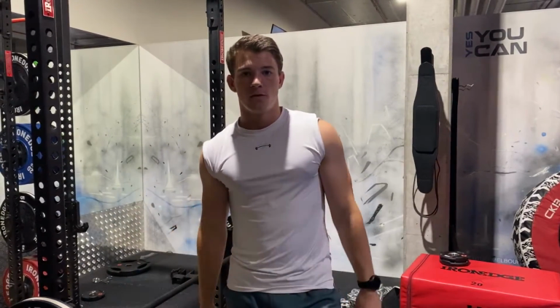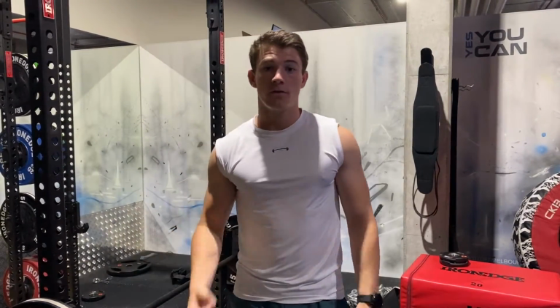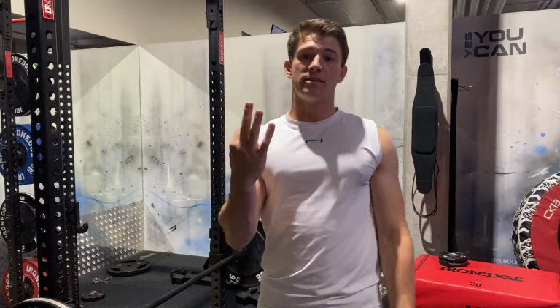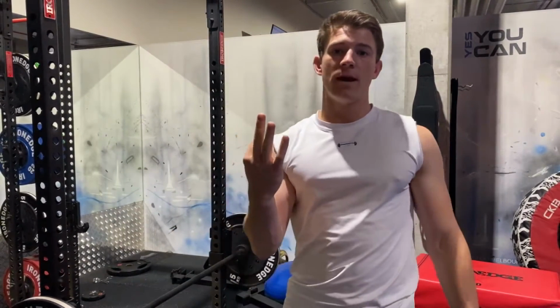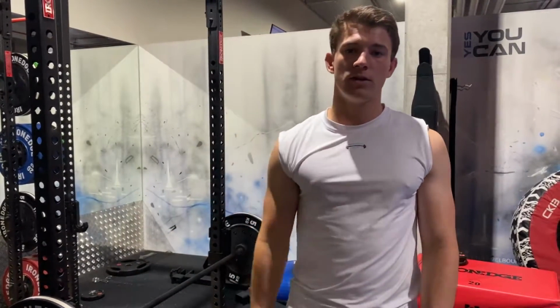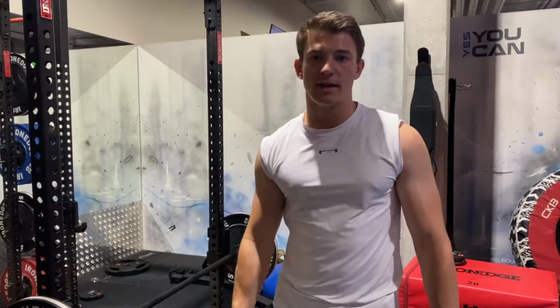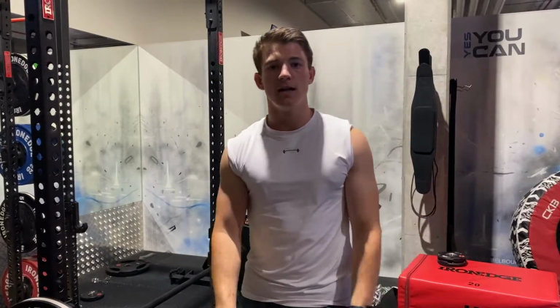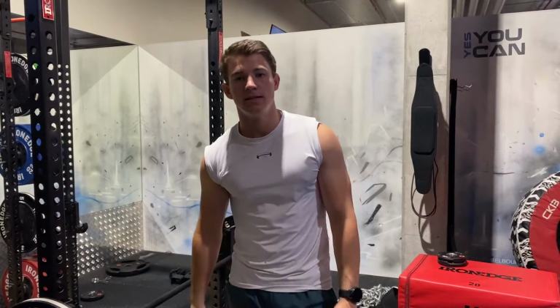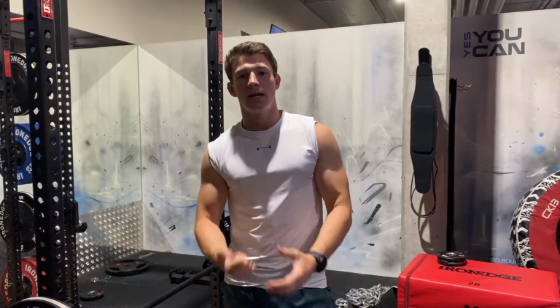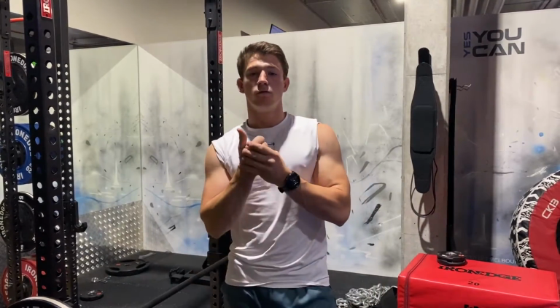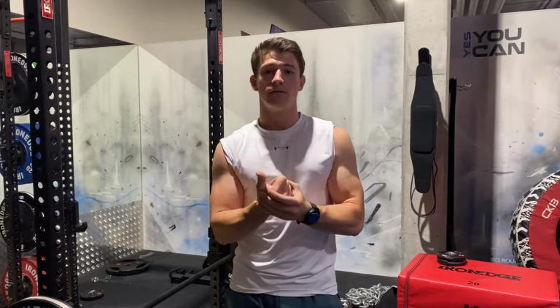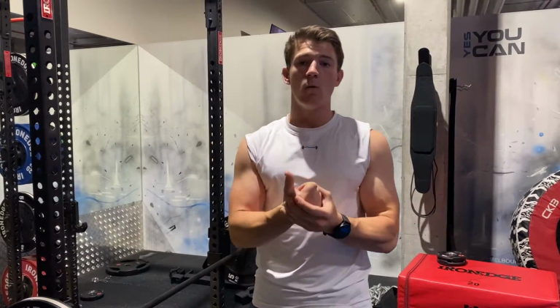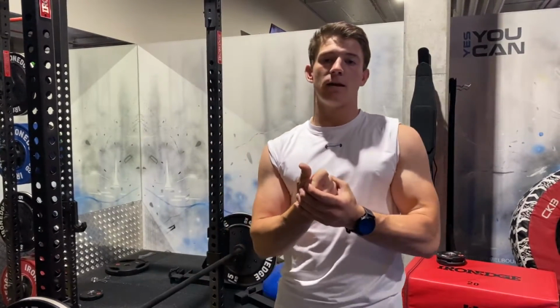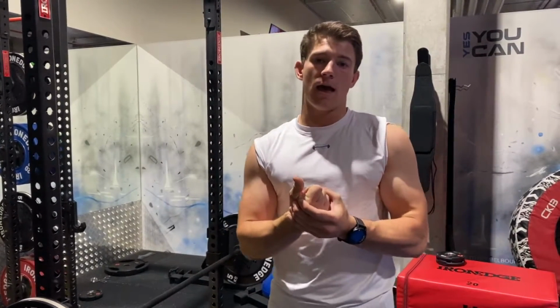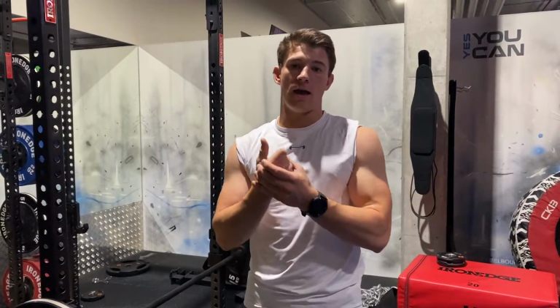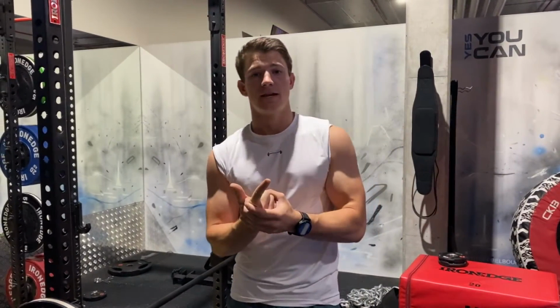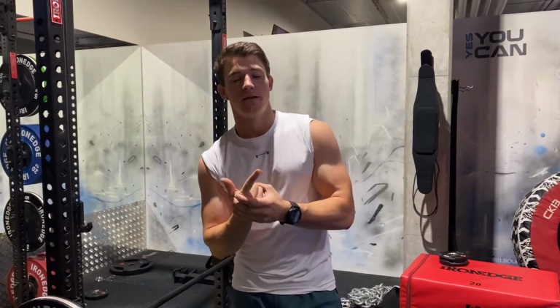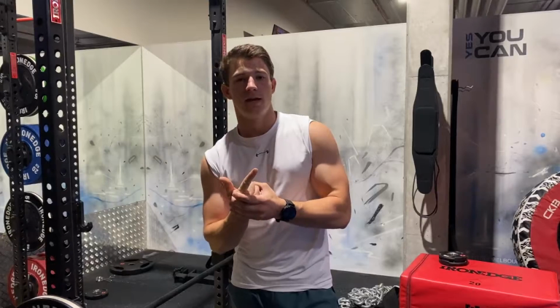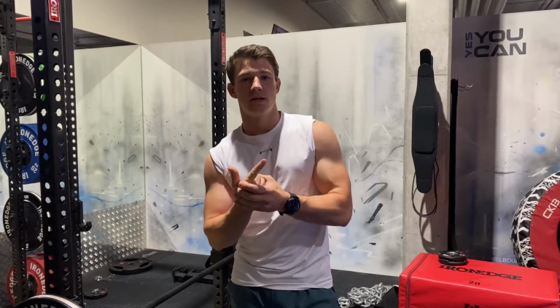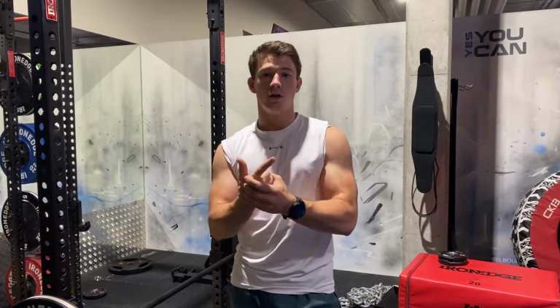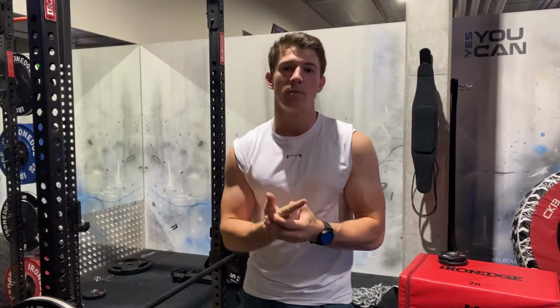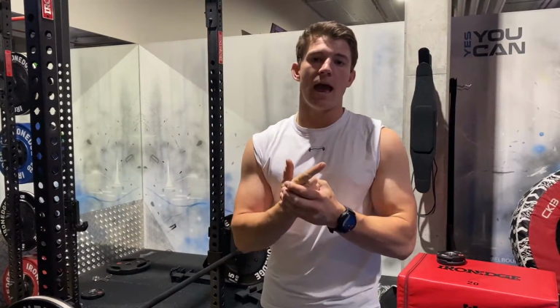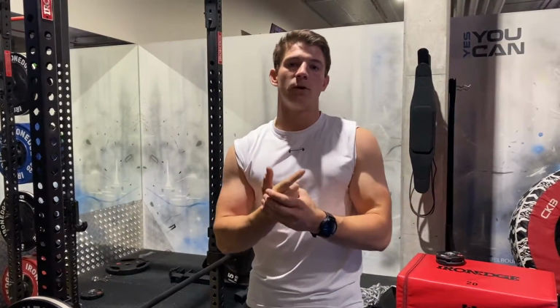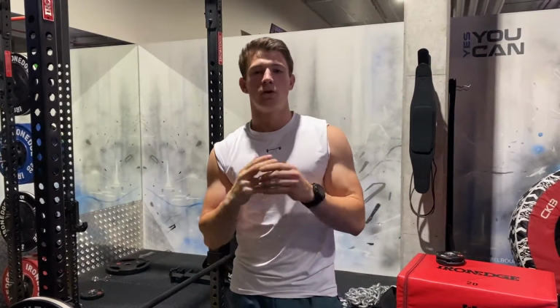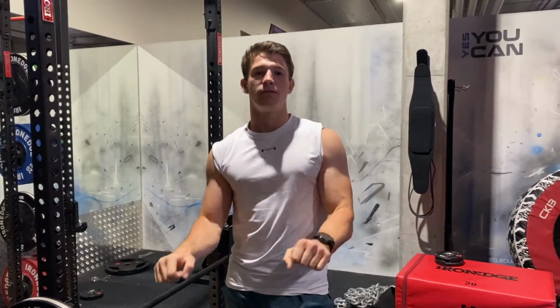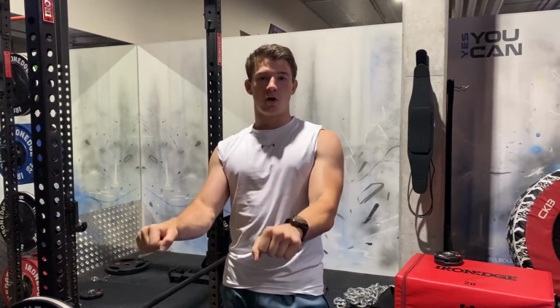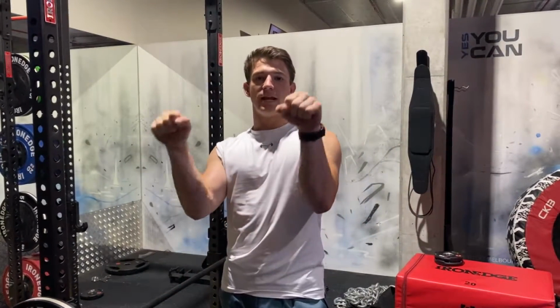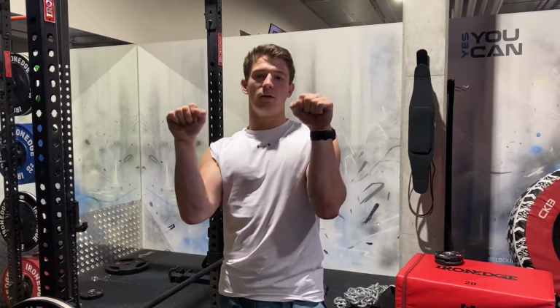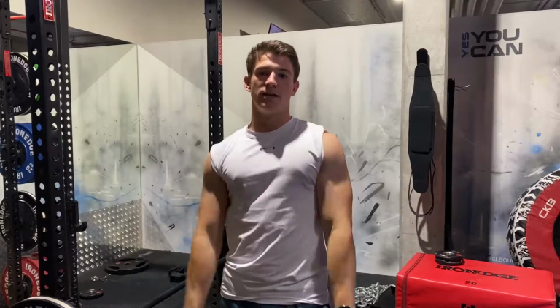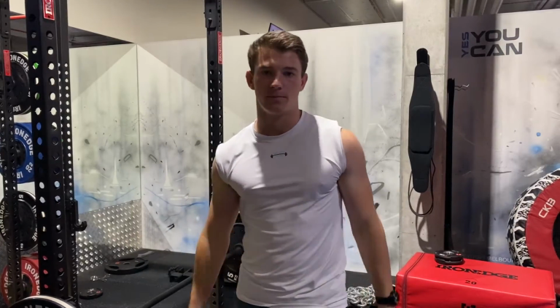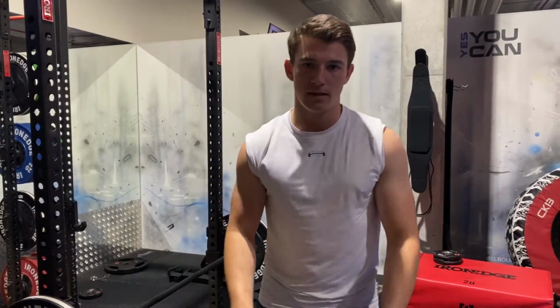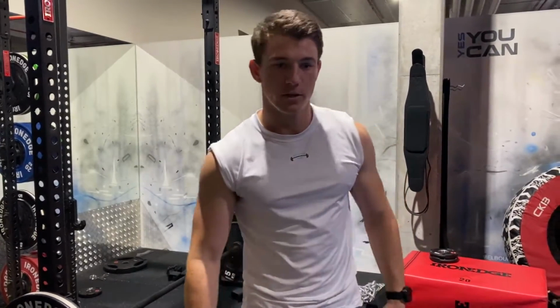Three things to think about while you're doing this exercise: you're going to need a relatively low weight, the second thing is you're going to need a close grip, and we also want to really focus on the eccentric. Let's get into it.